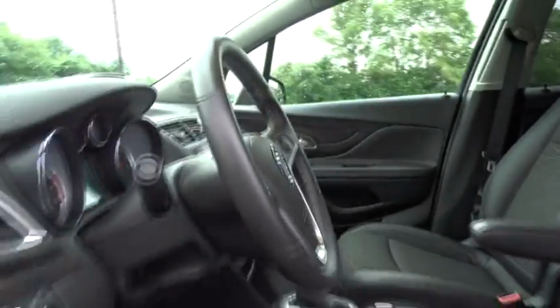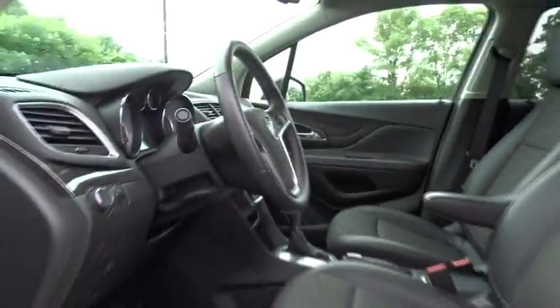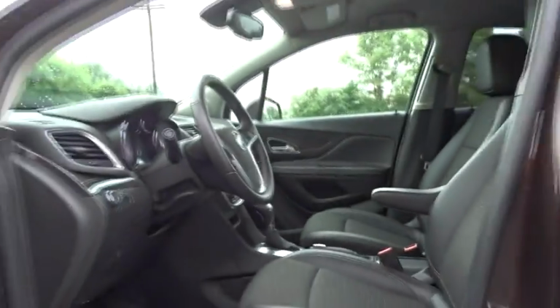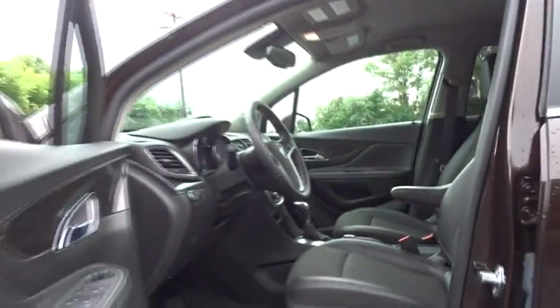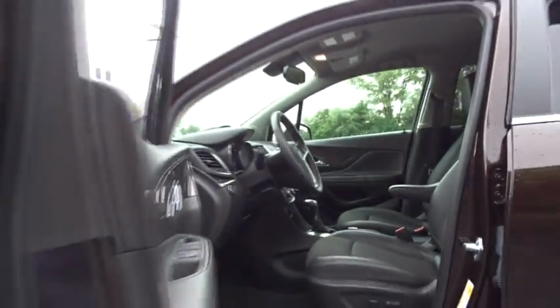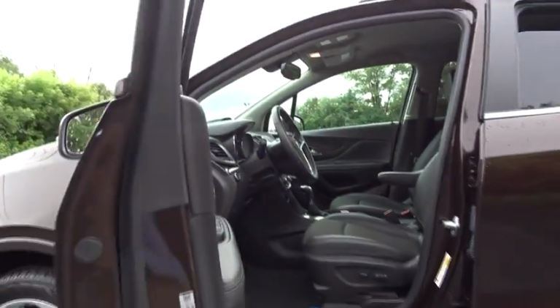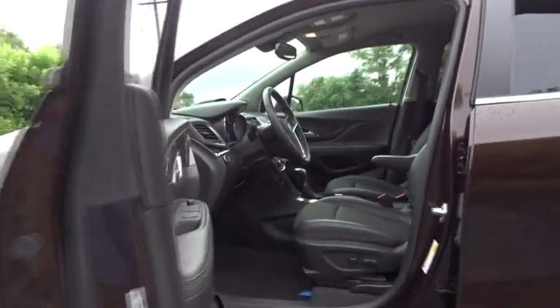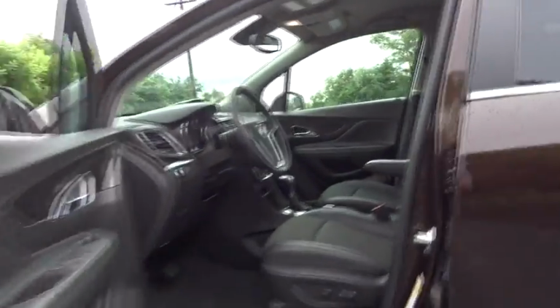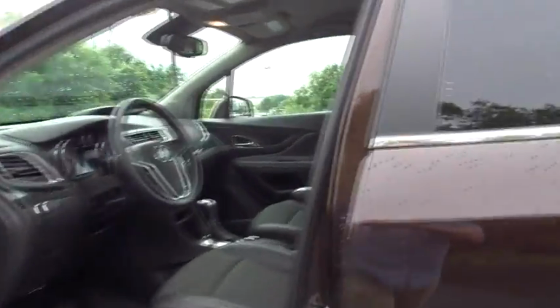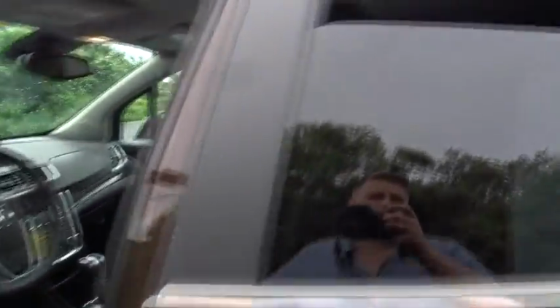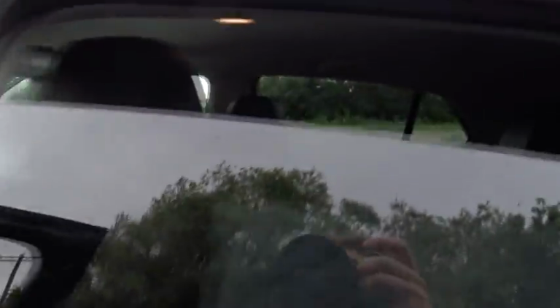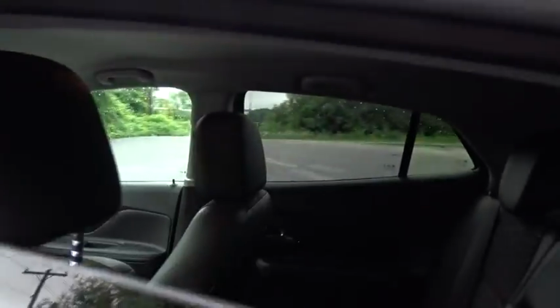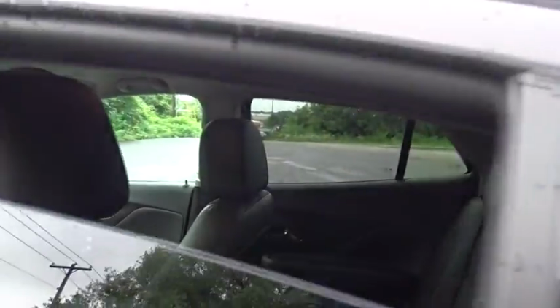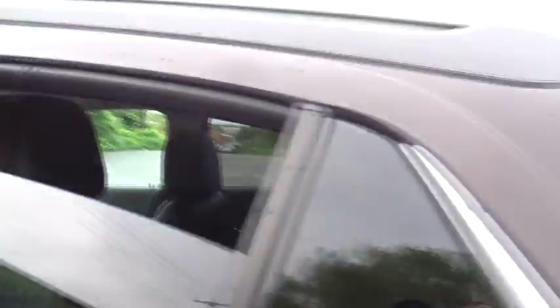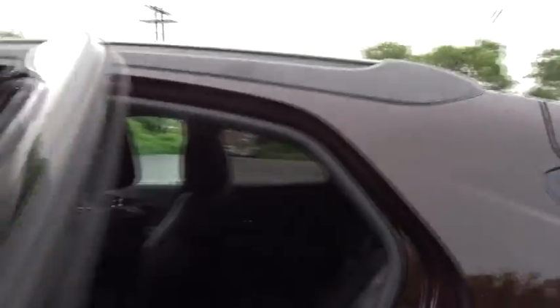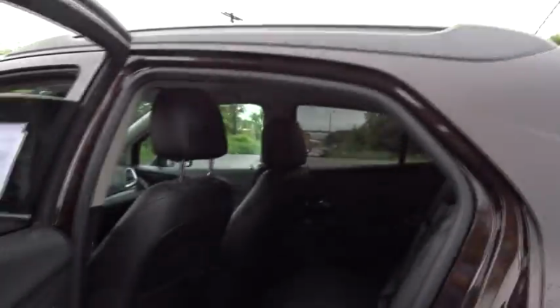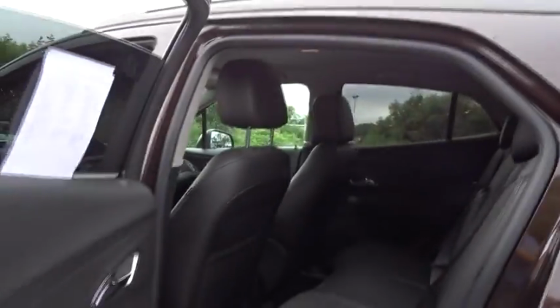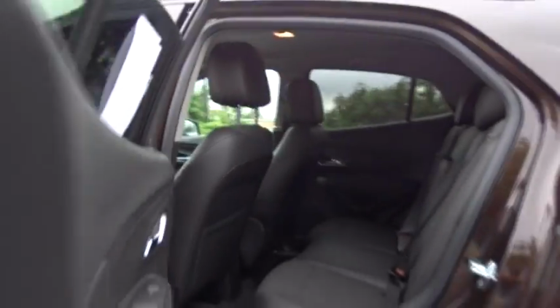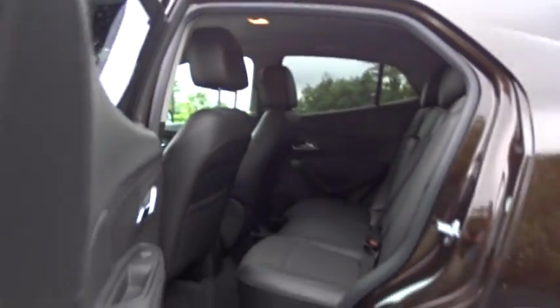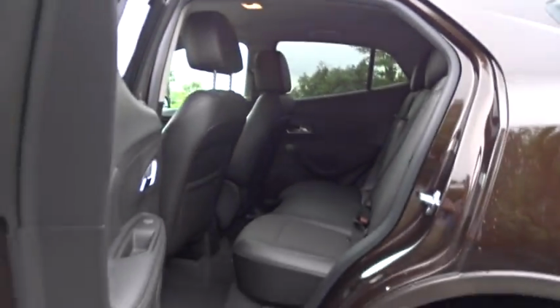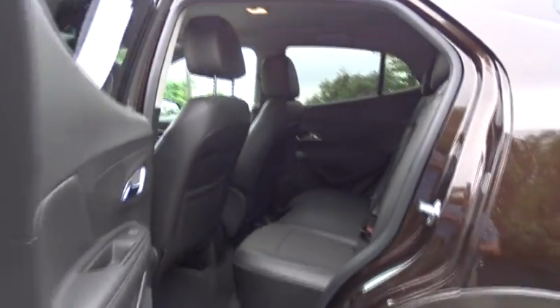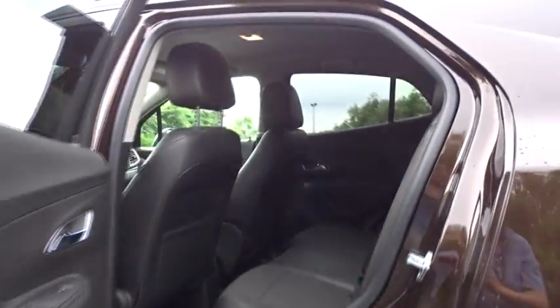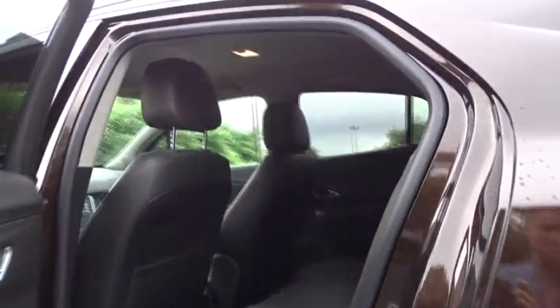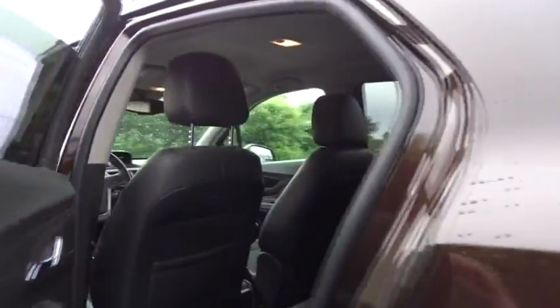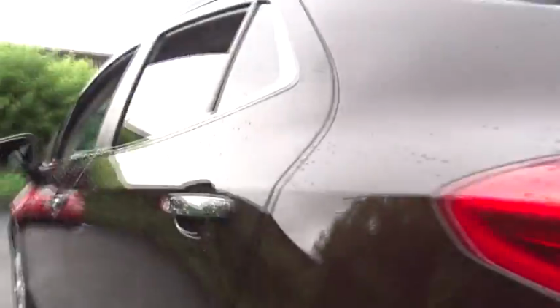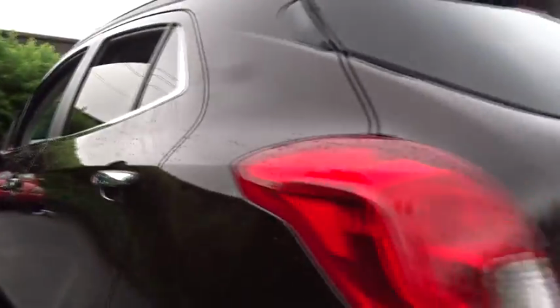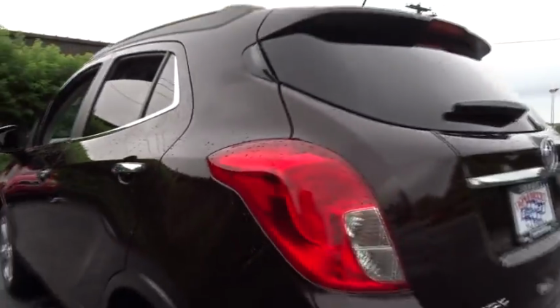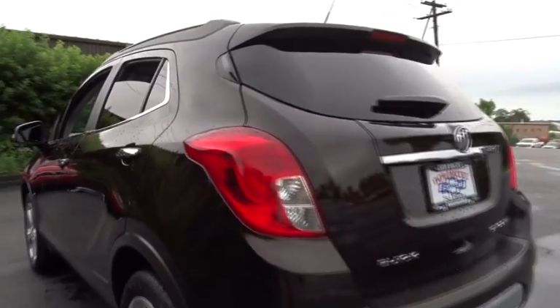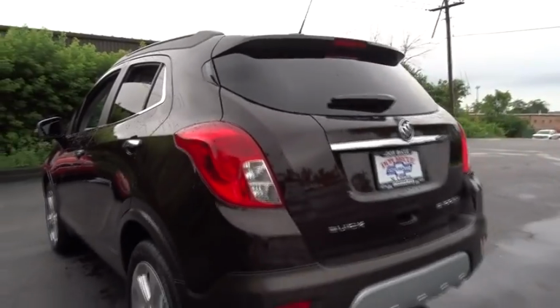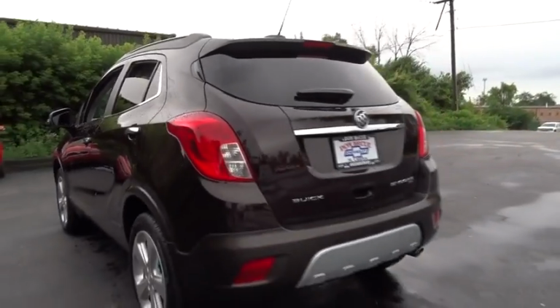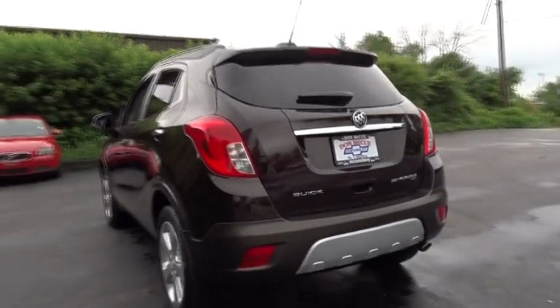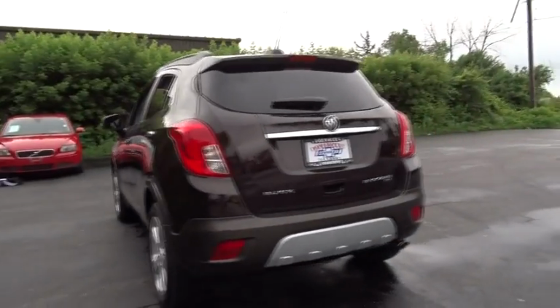Bluetooth, power steering, adjustable steering wheel, floor mat, cruise control, four-wheel disc brakes, aluminum wheels, rear defrost, AM FM stereo radio, security system, bucket seats.